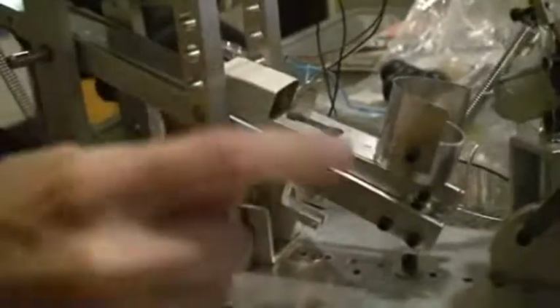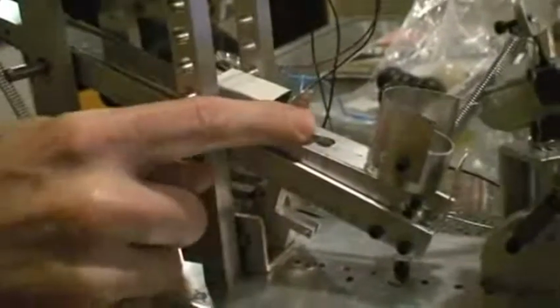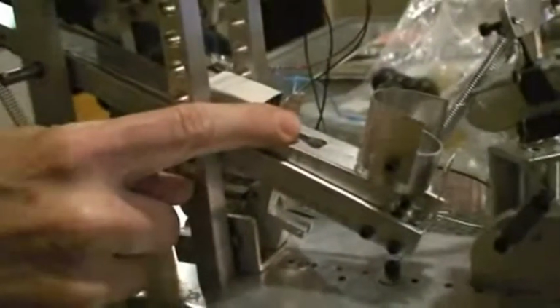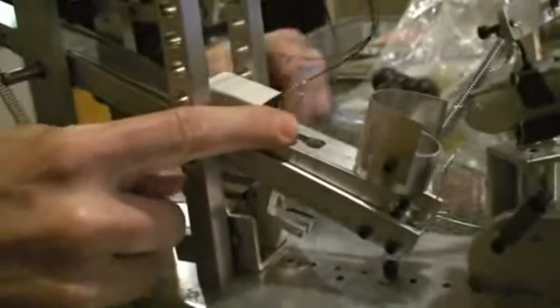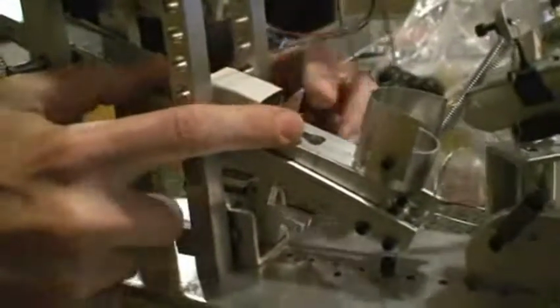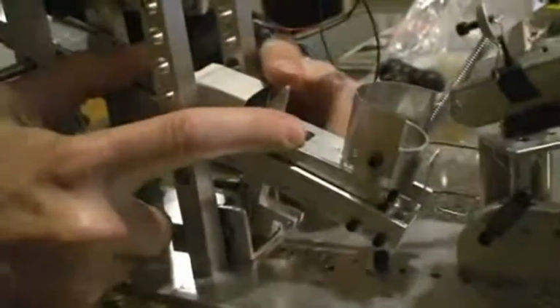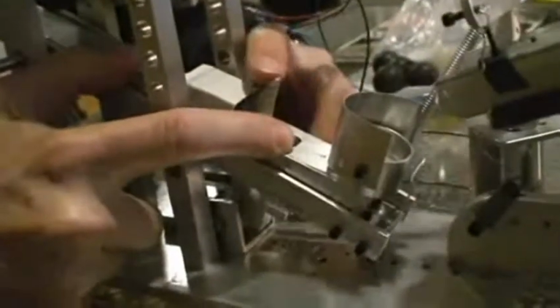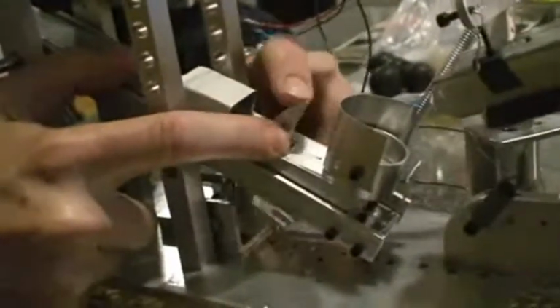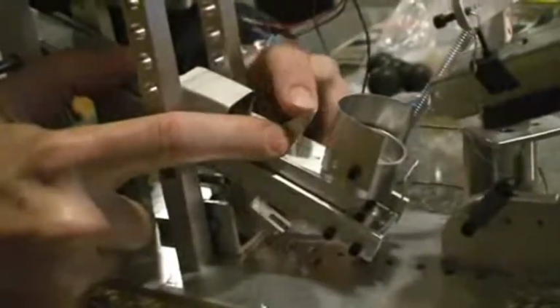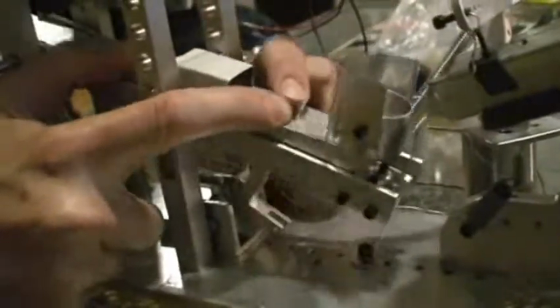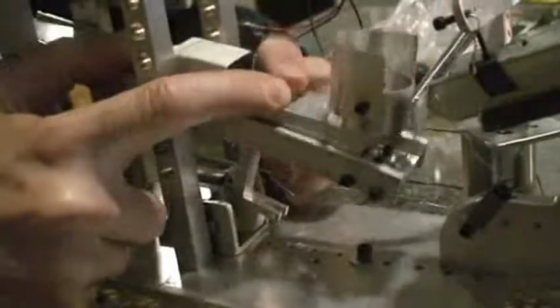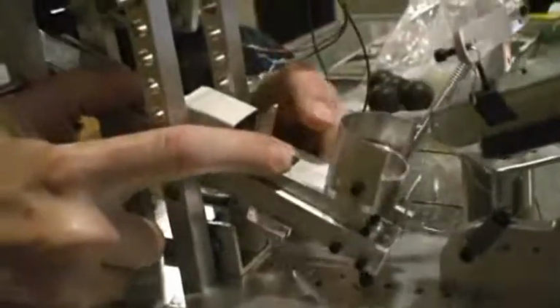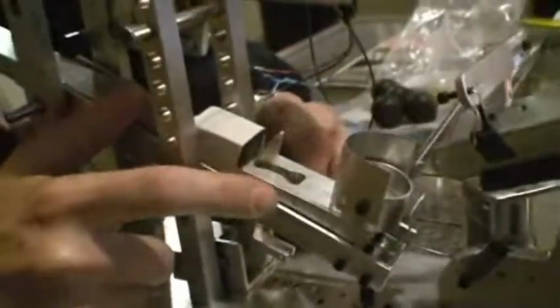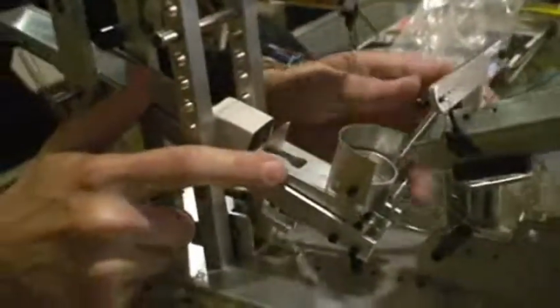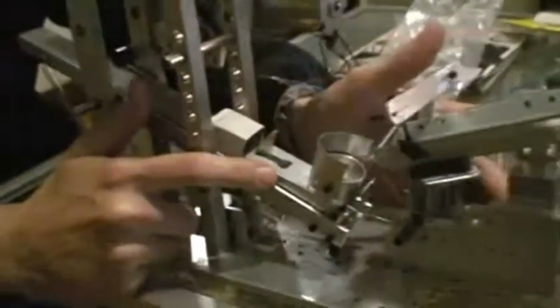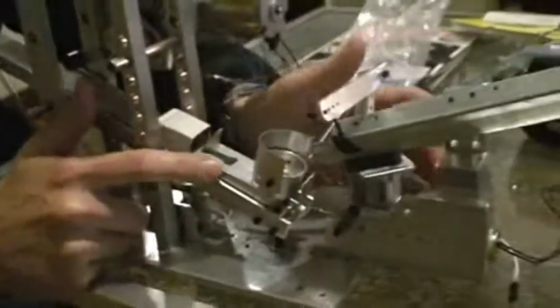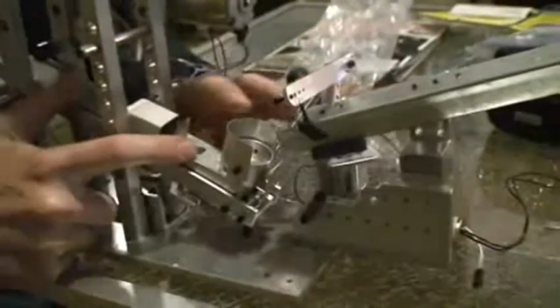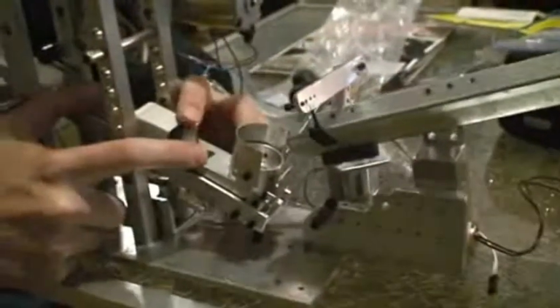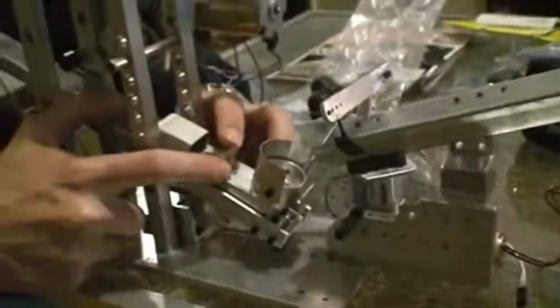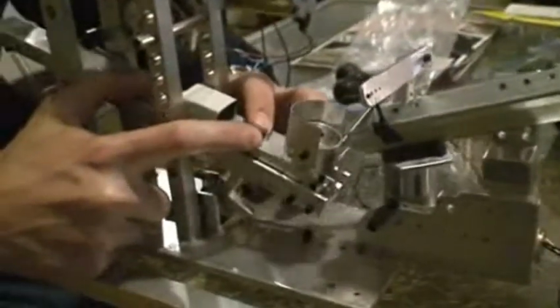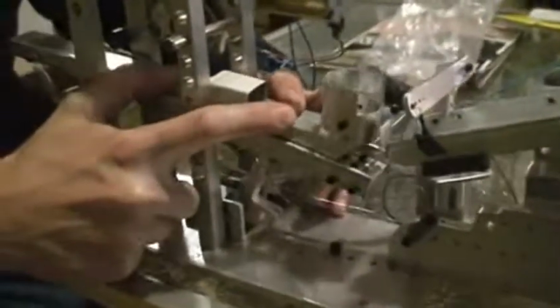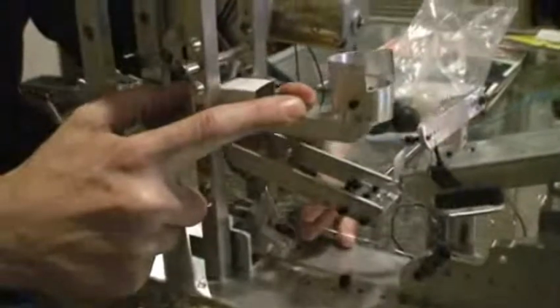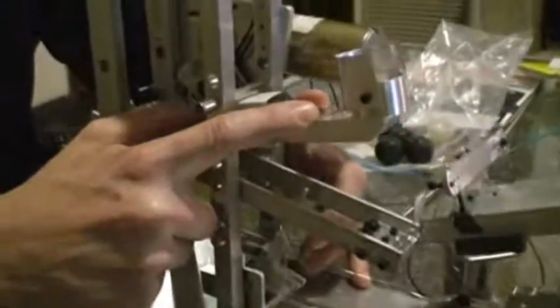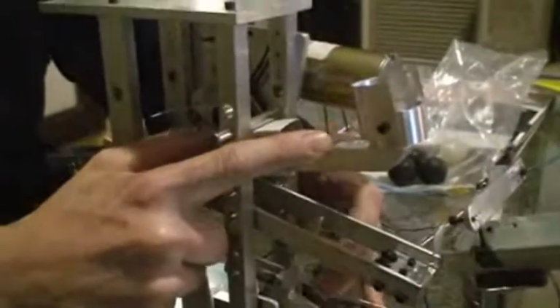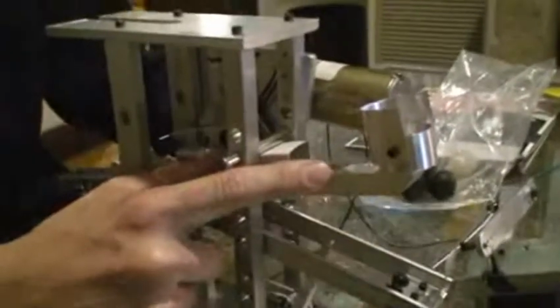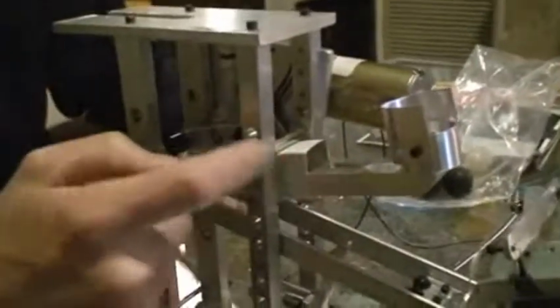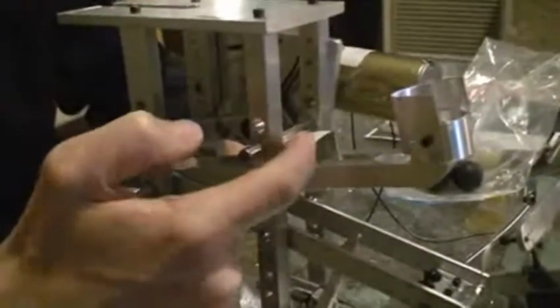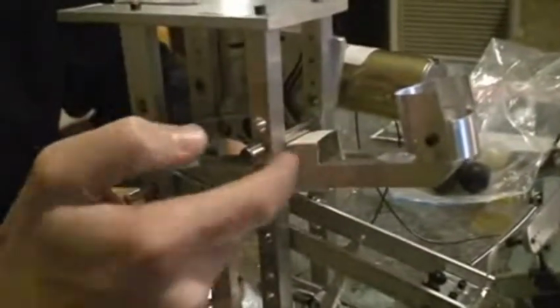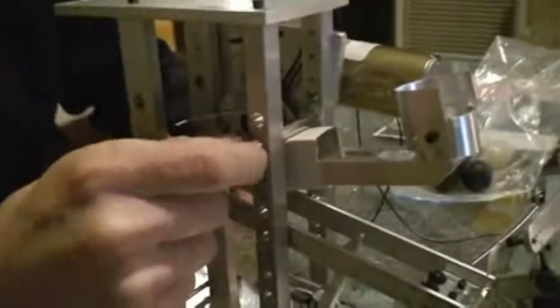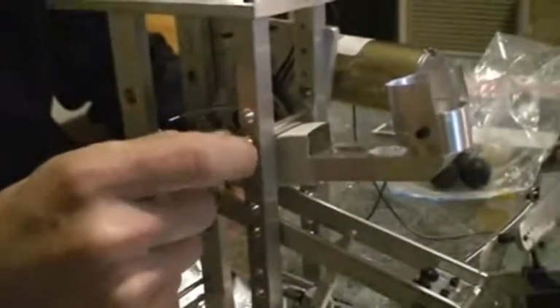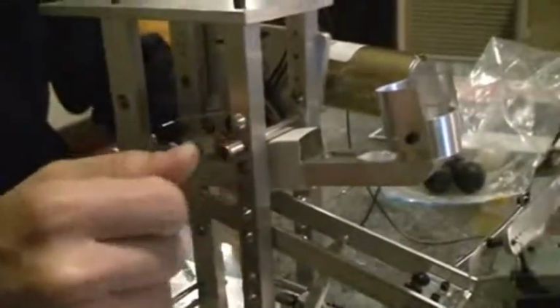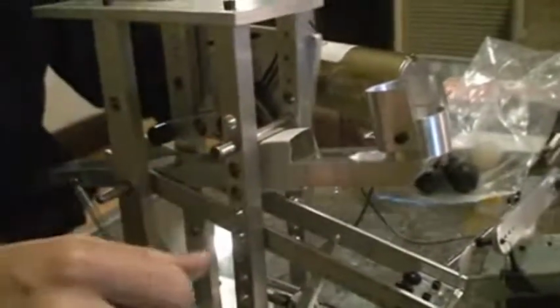If we go here to the latch, what happens is the latch gets pulled backwards and that lets the arm launch. And that's controlled by a solenoid behind here. We'll show that next. And so when the arm comes up, this here is a rubber stop on there for the launch.